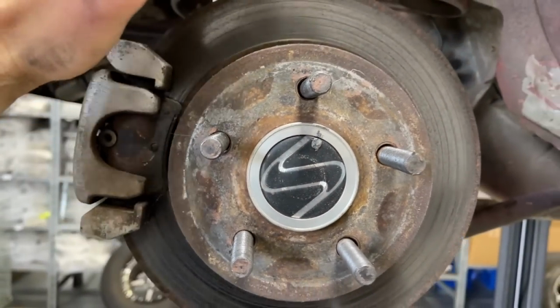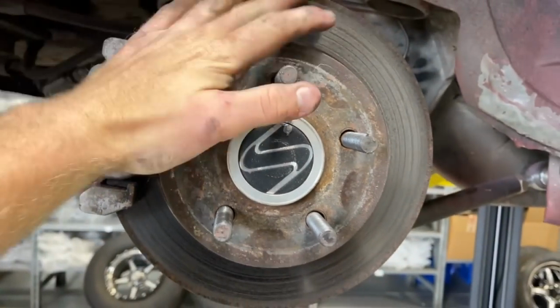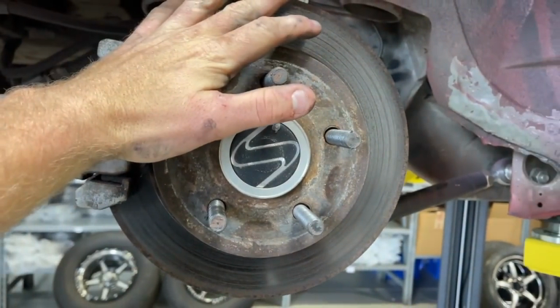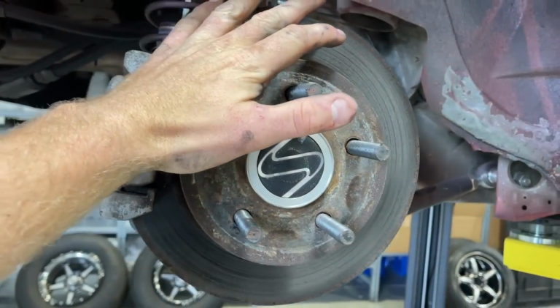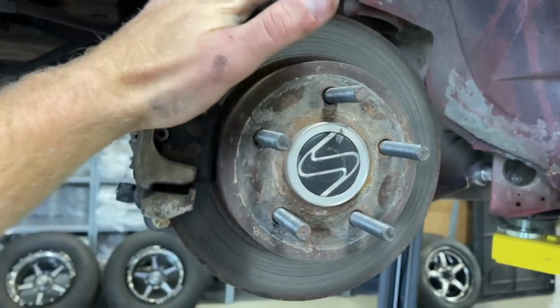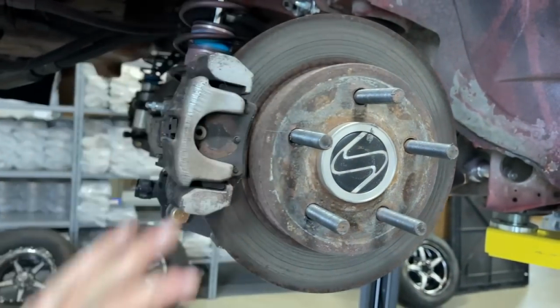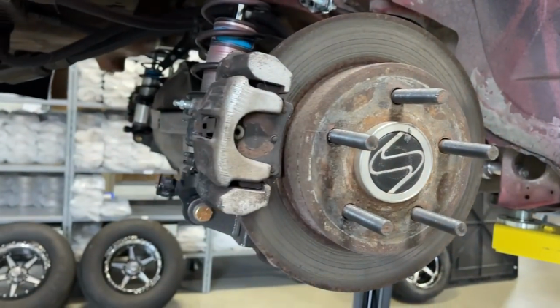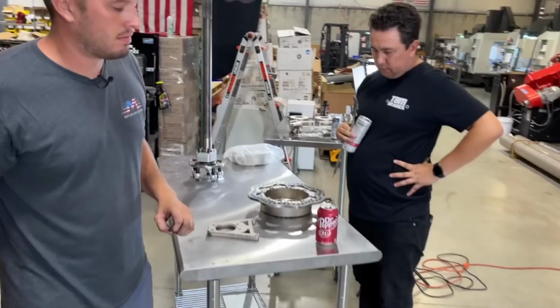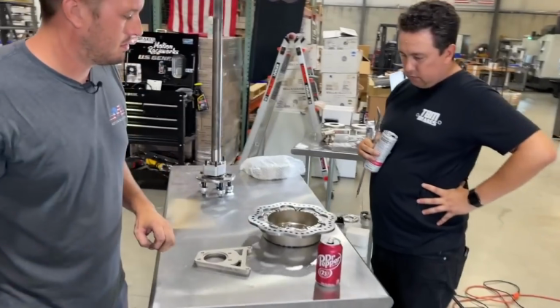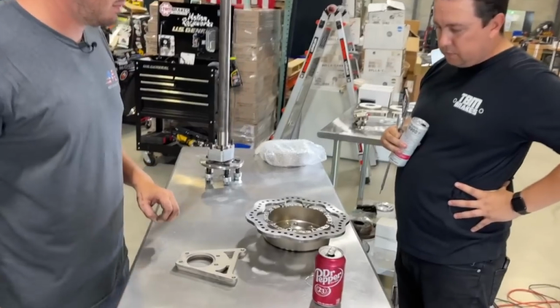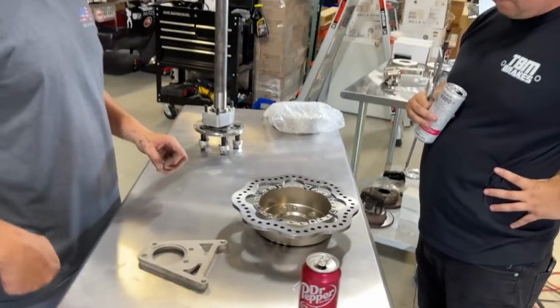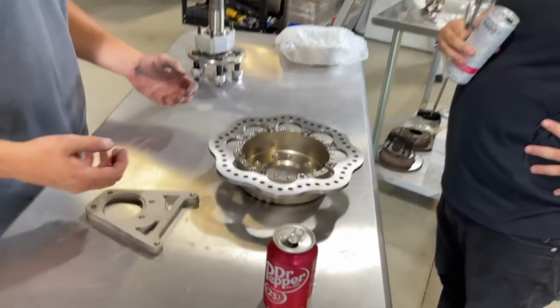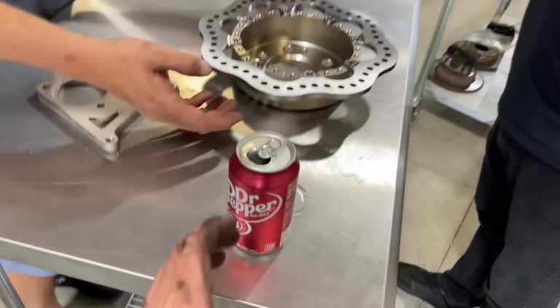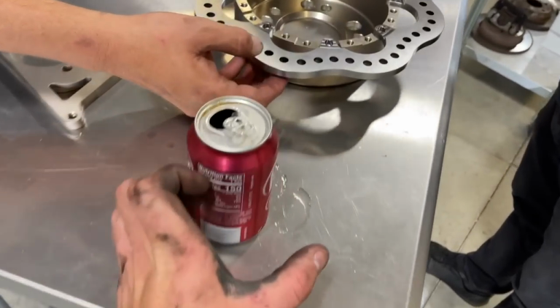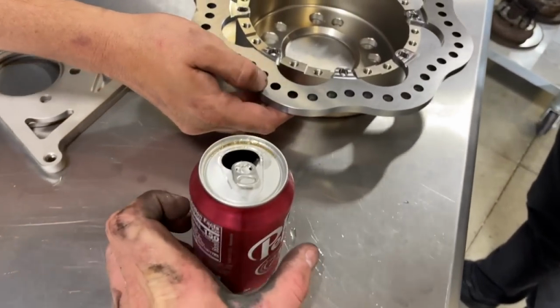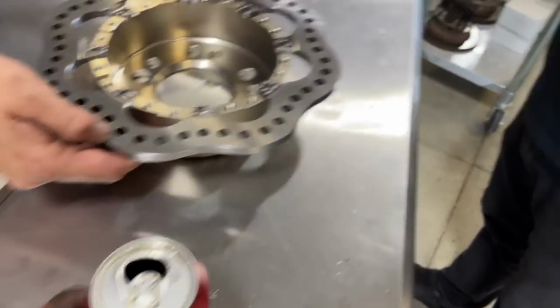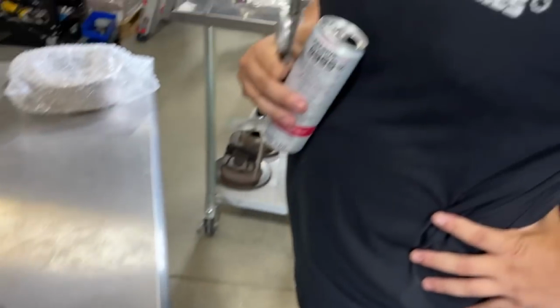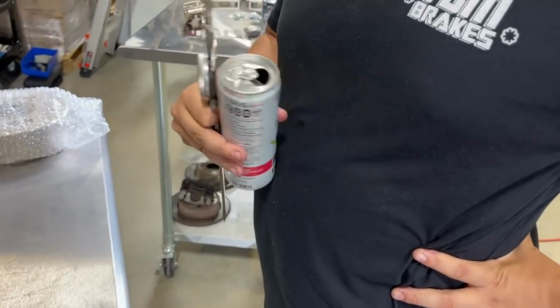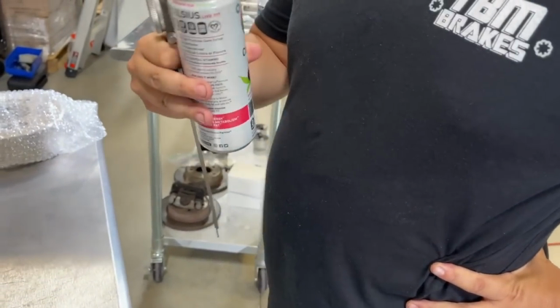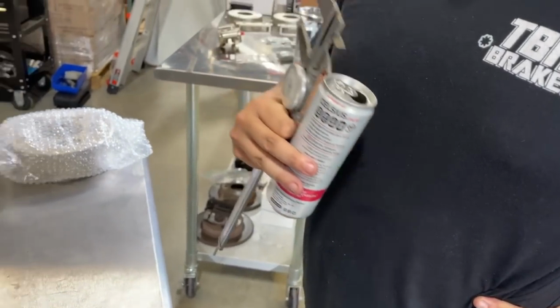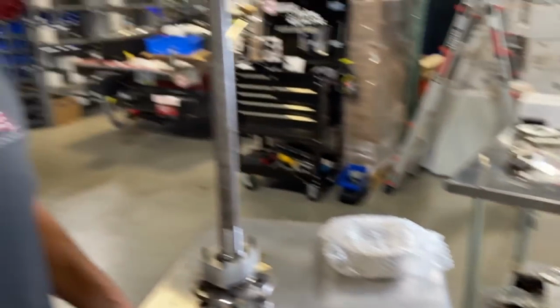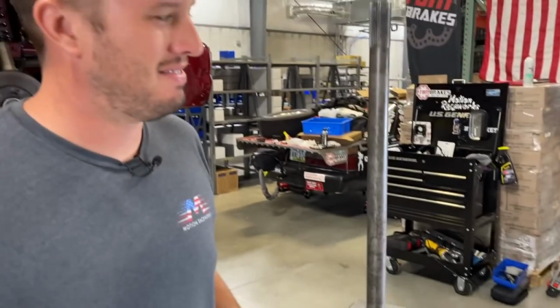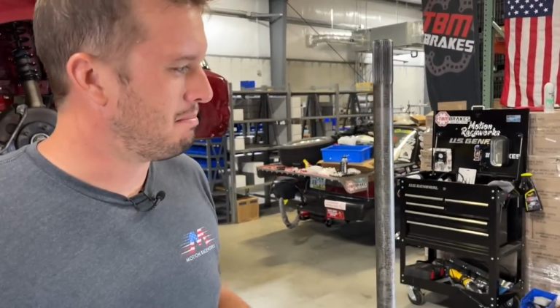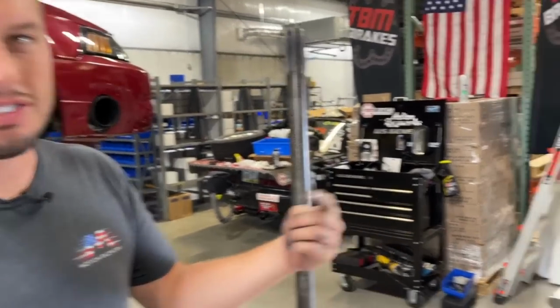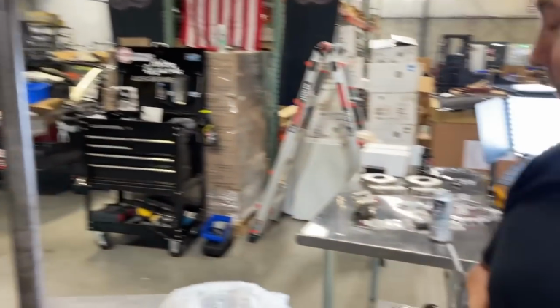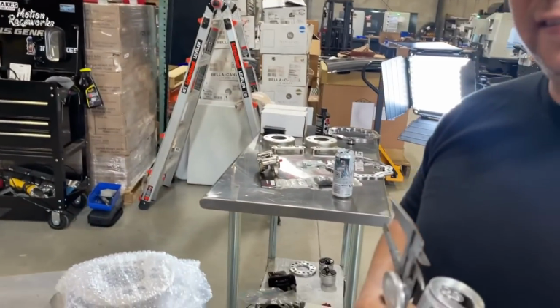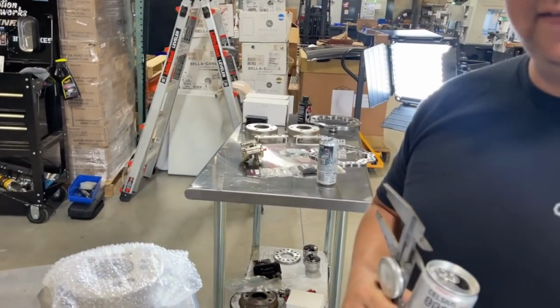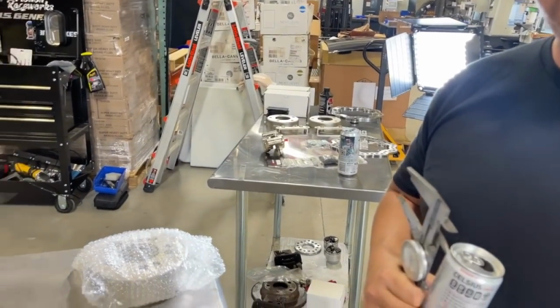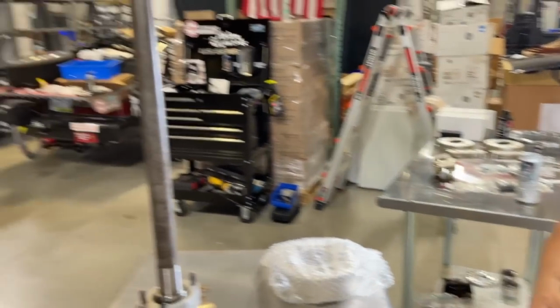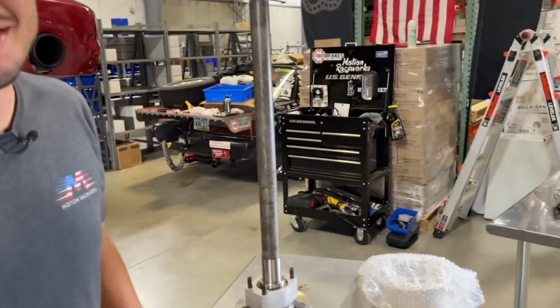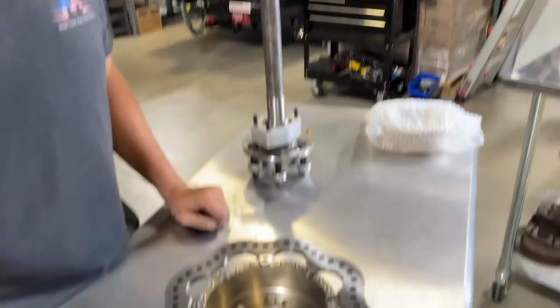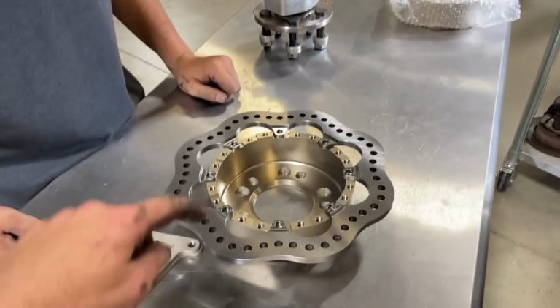We're going to do a weight comparison of this with the TBM setup. What do we got cooking right here with Dr. Pepper? What are you drinking? Celsius. What are you drinking? Monster — white monster. Oh, all right. Terrible.